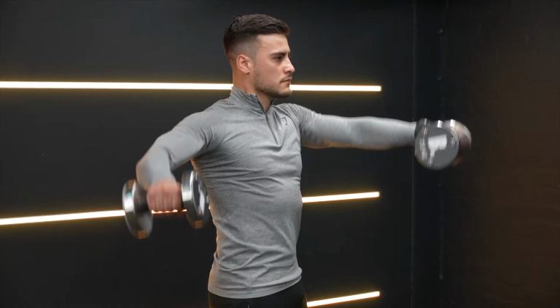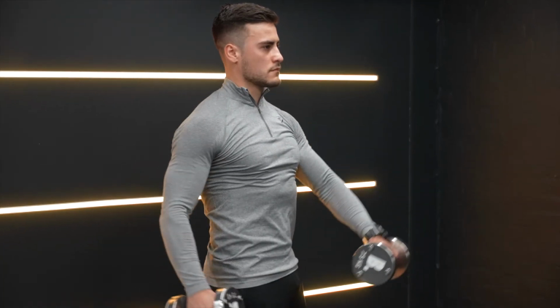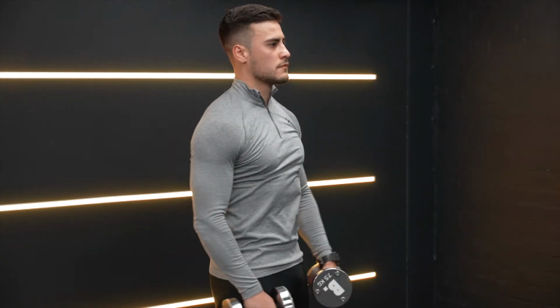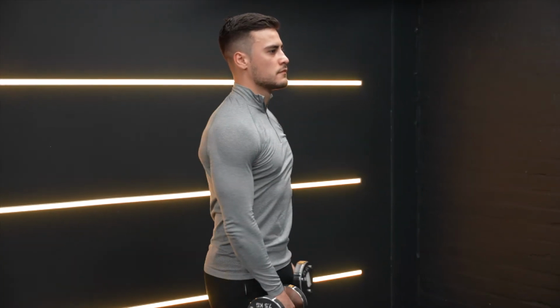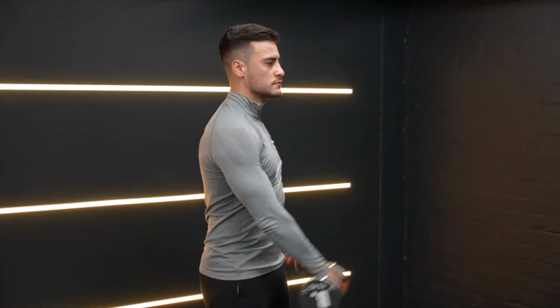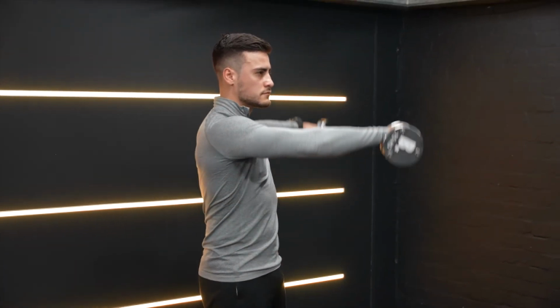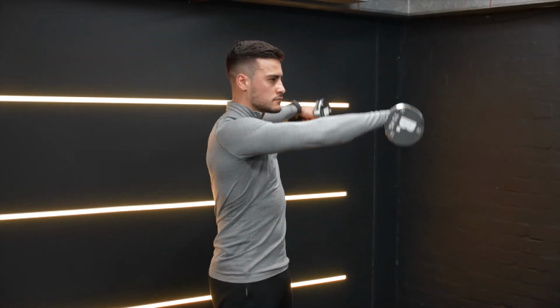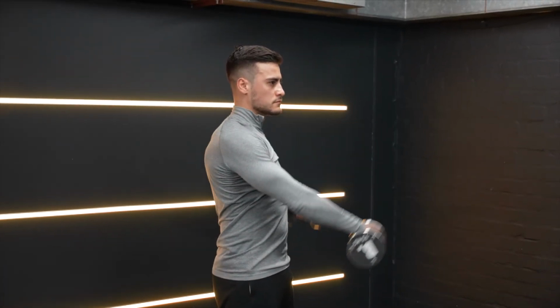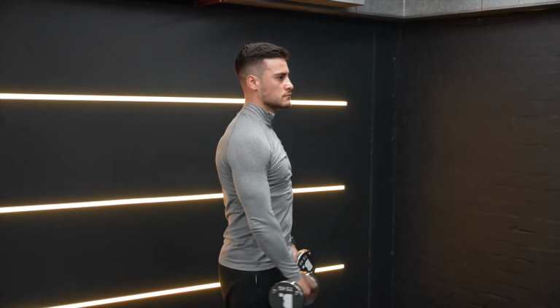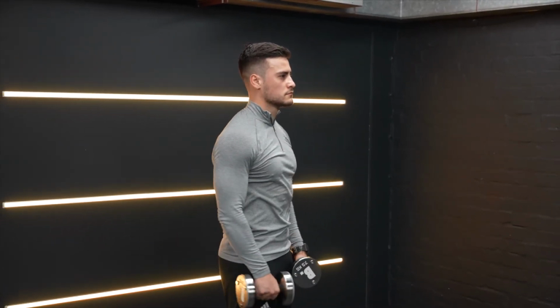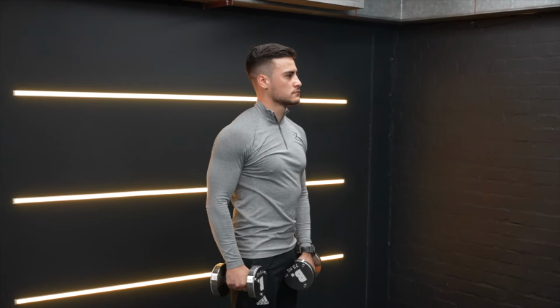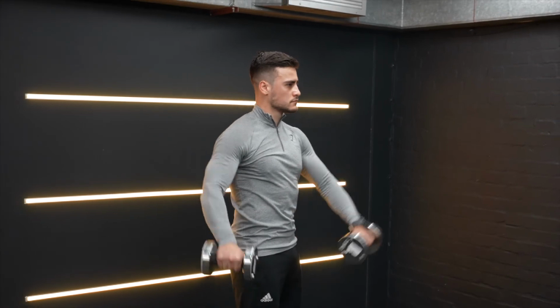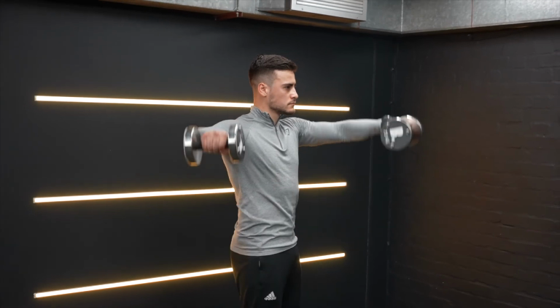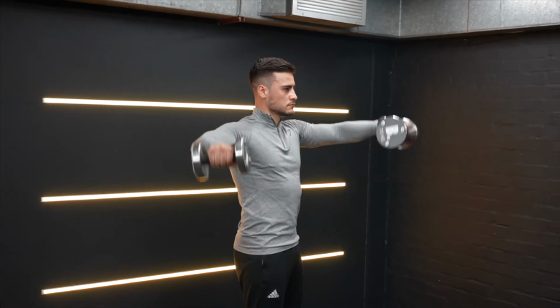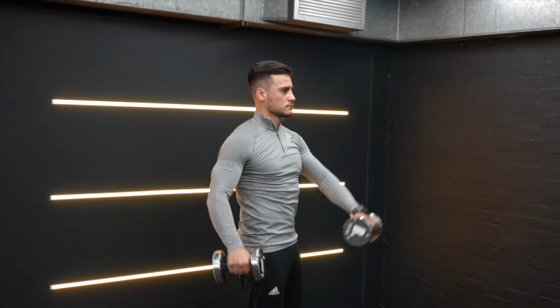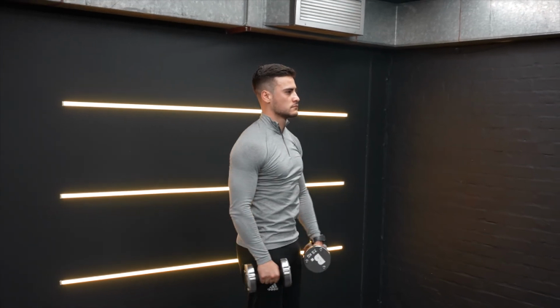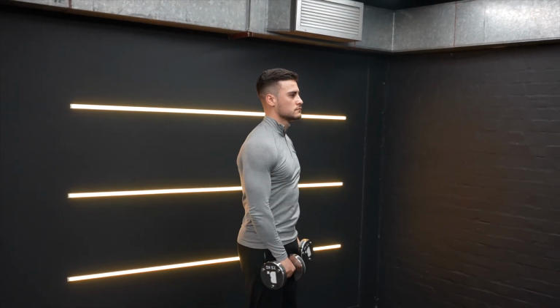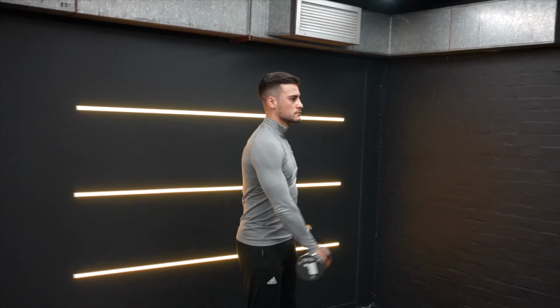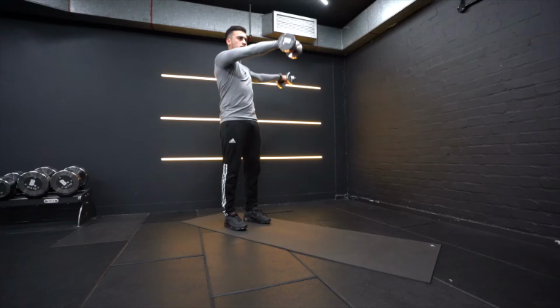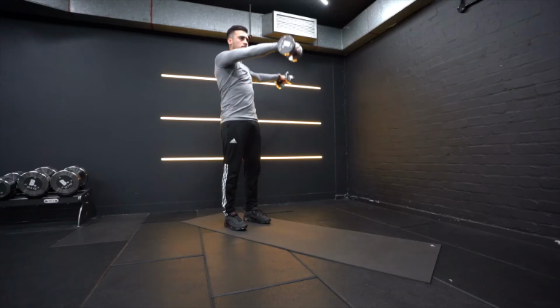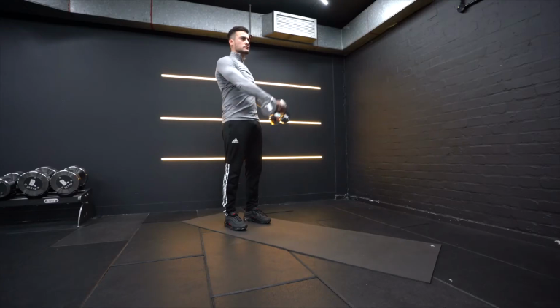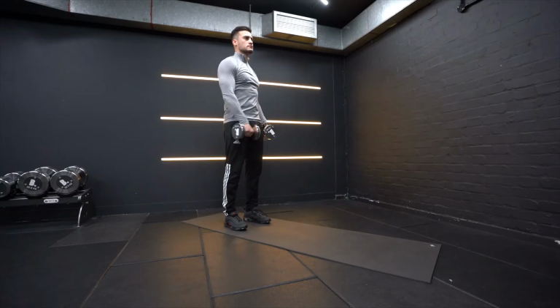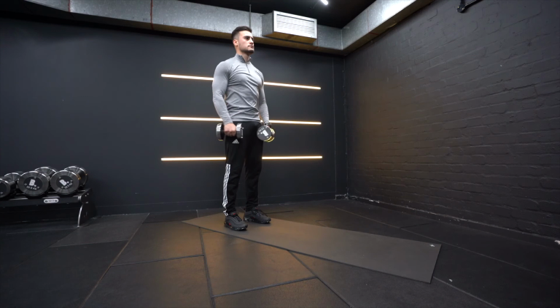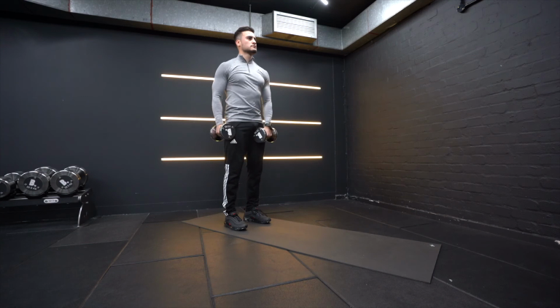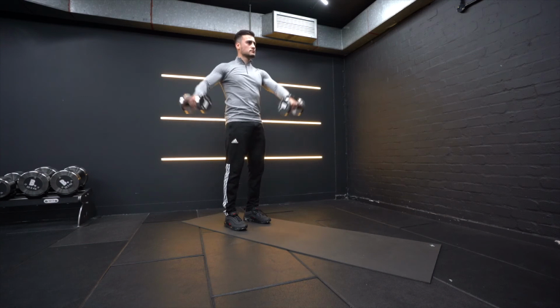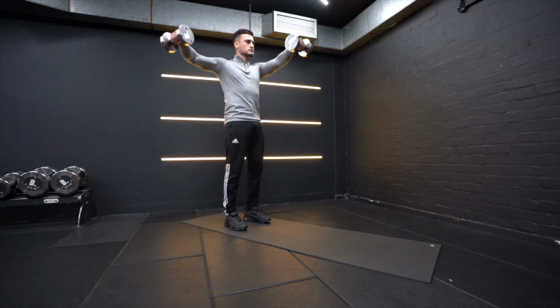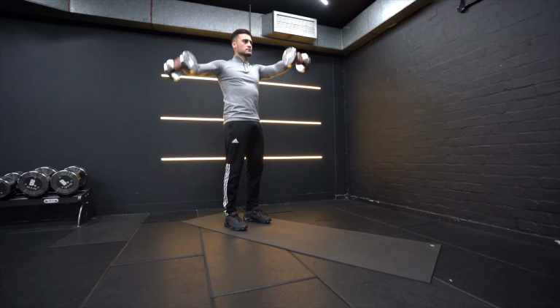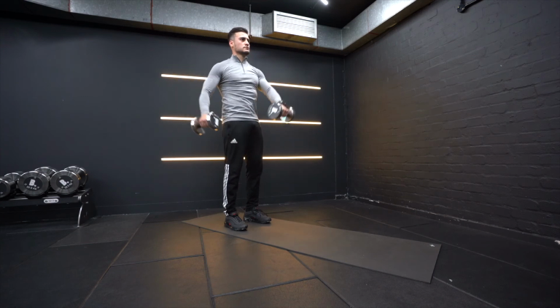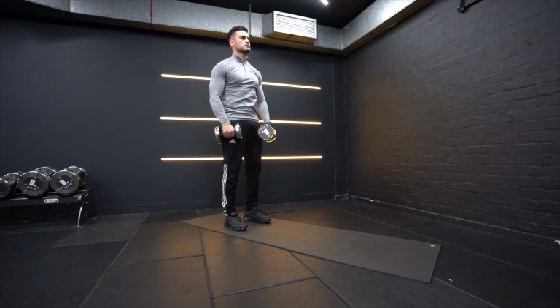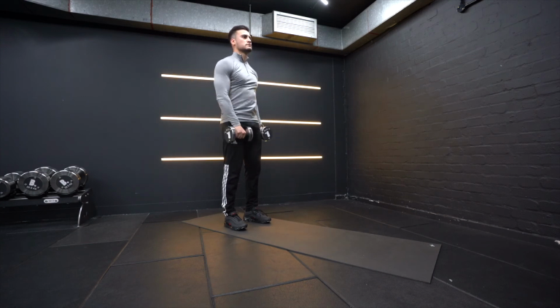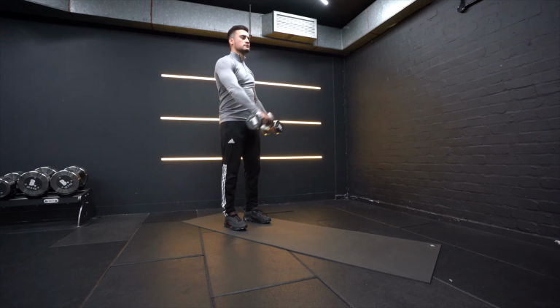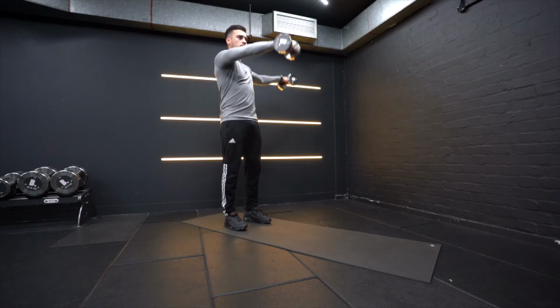Your hands should only come up to shoulder level when raising the weights. Exhale on the way up and inhale on the way down. Keep your core engaged and do not use momentum by moving your torso back and forth with this exercise.